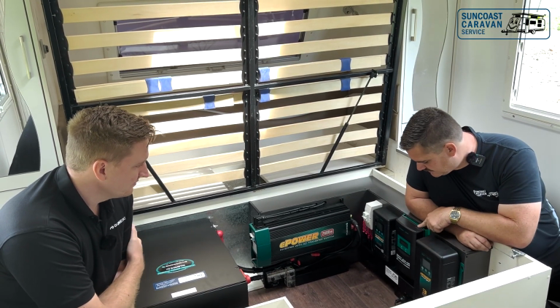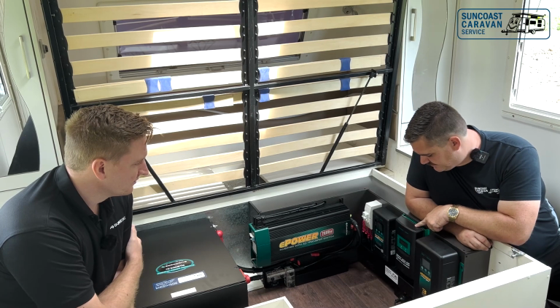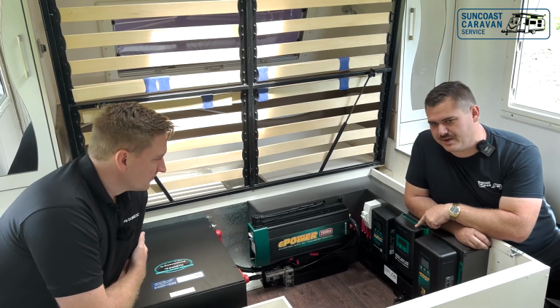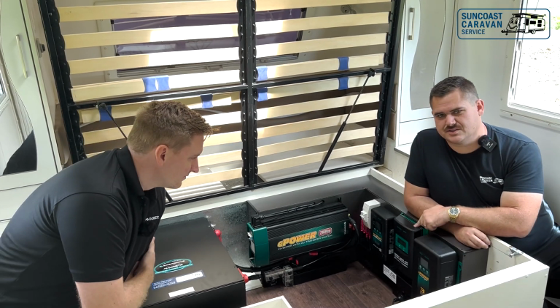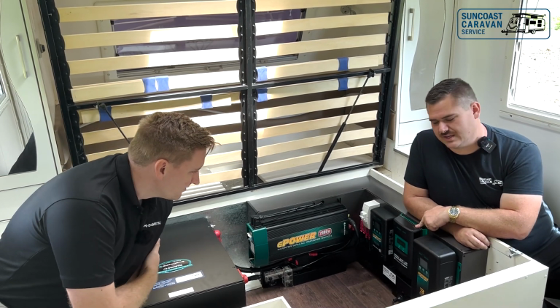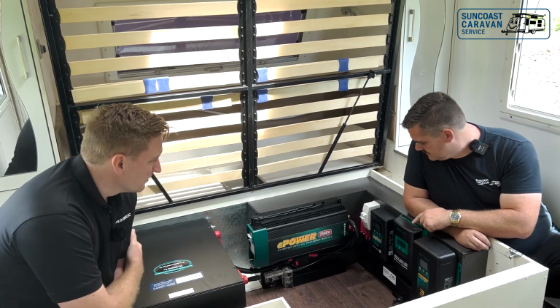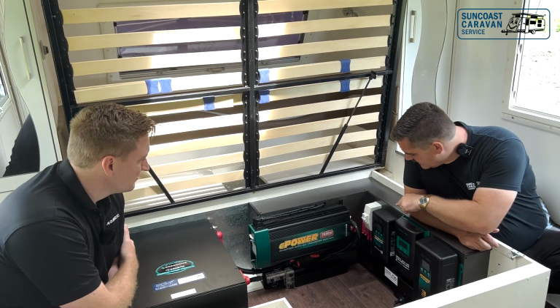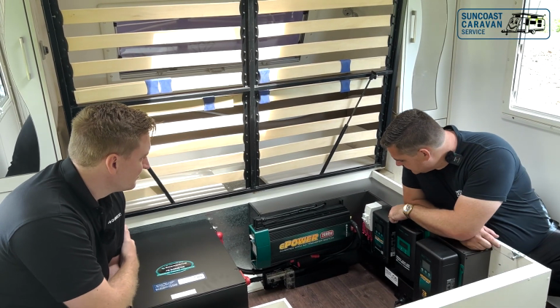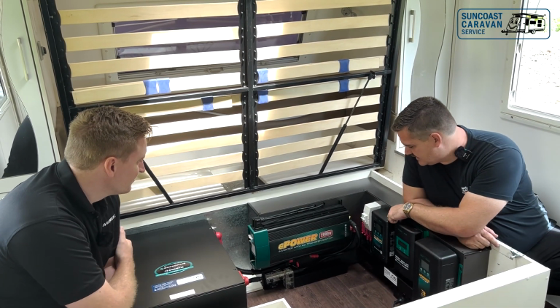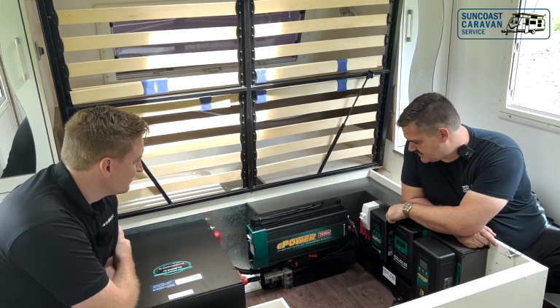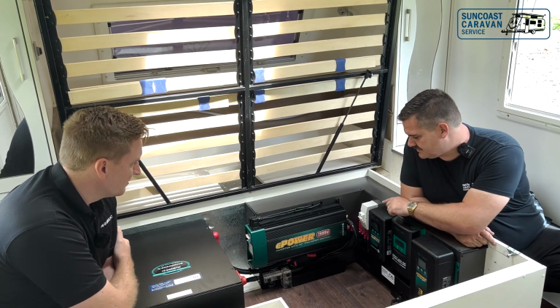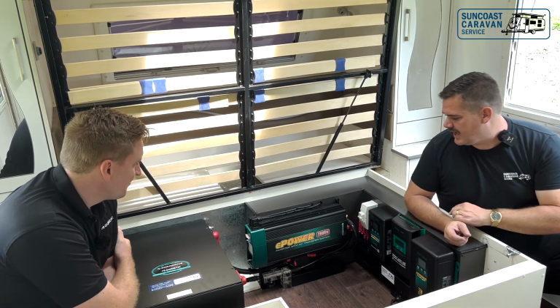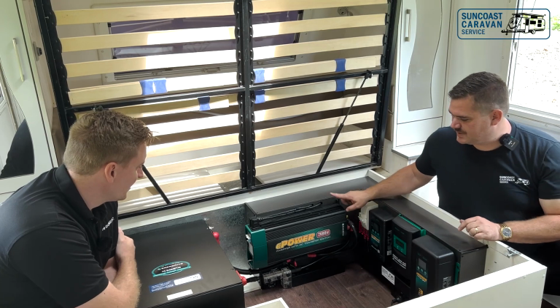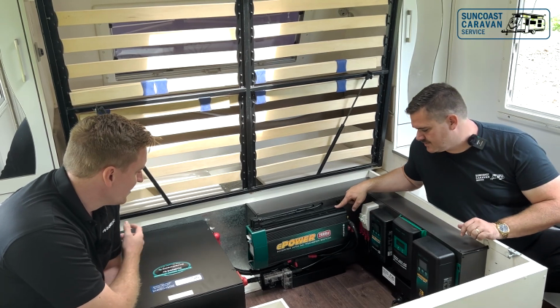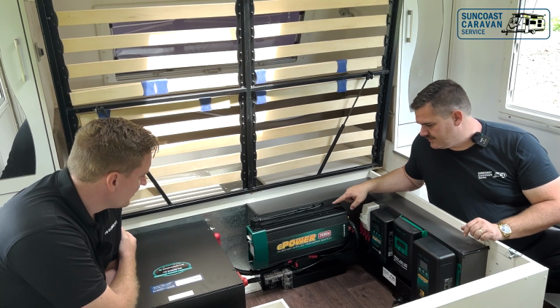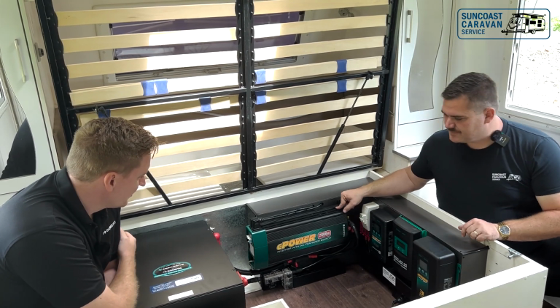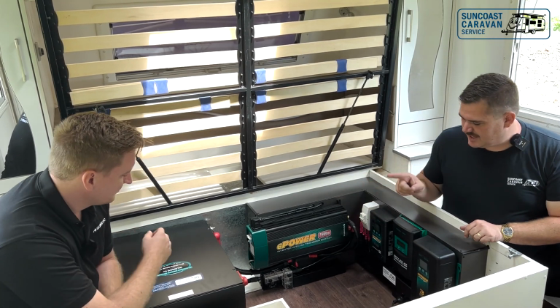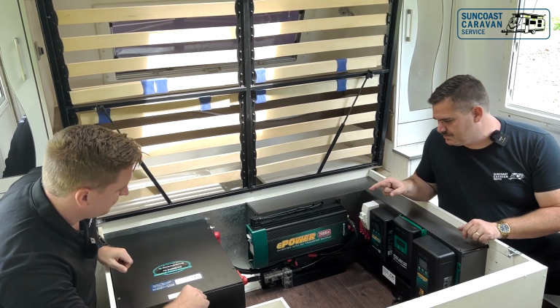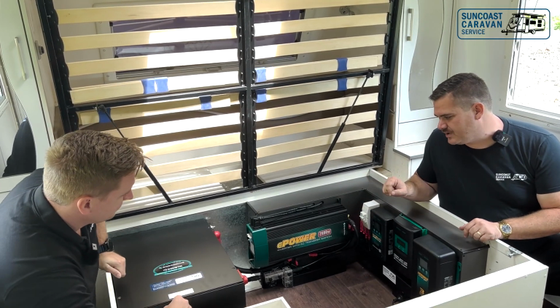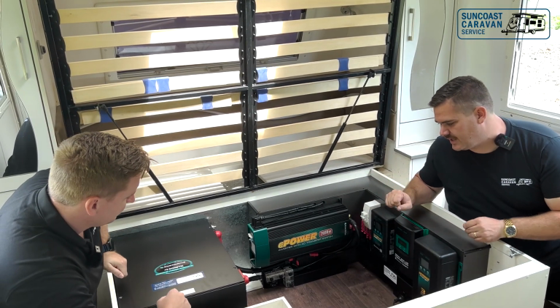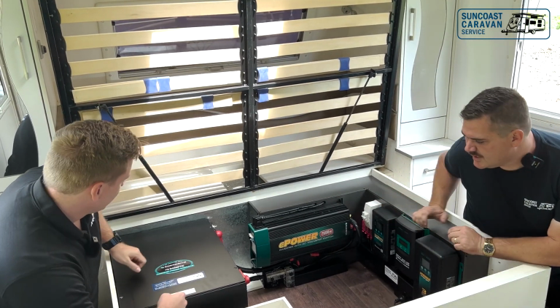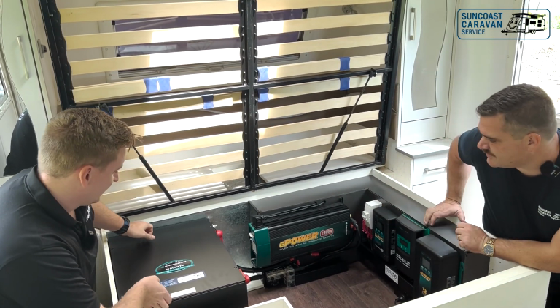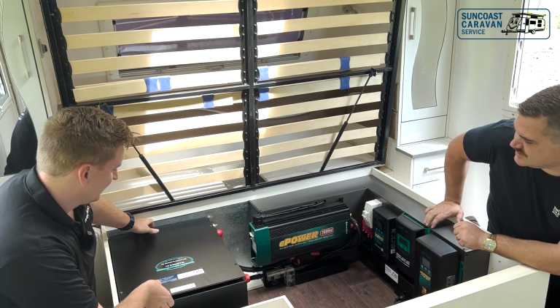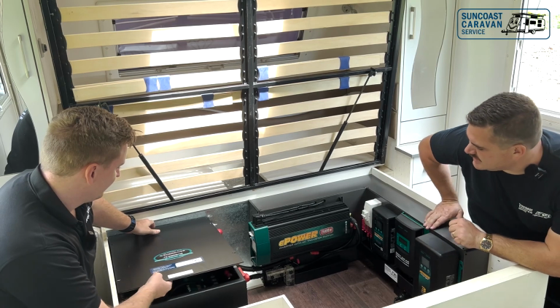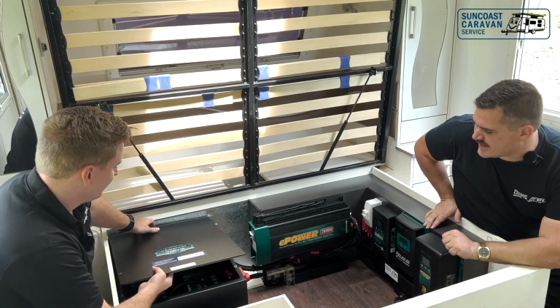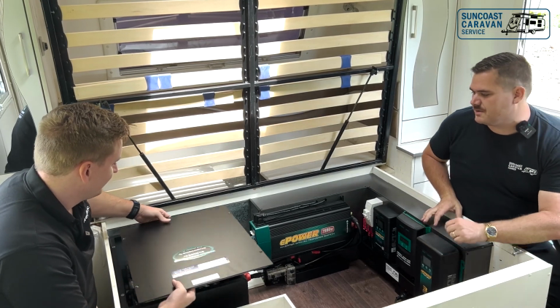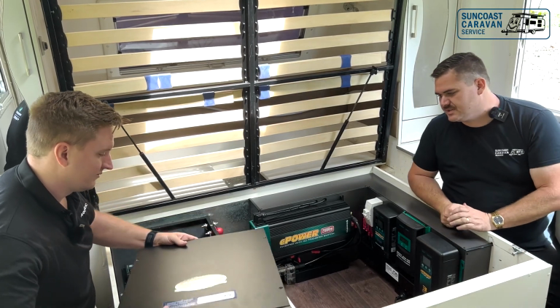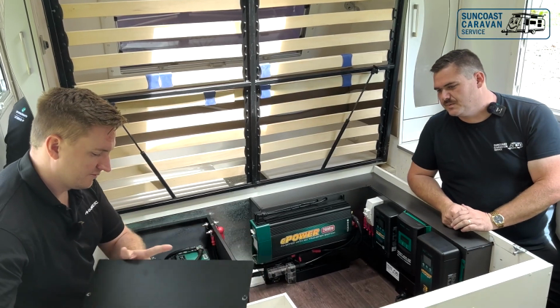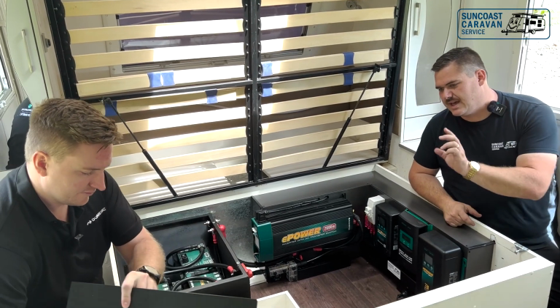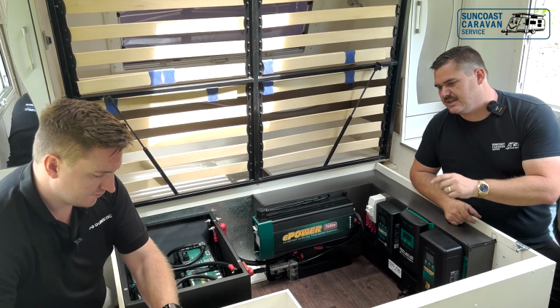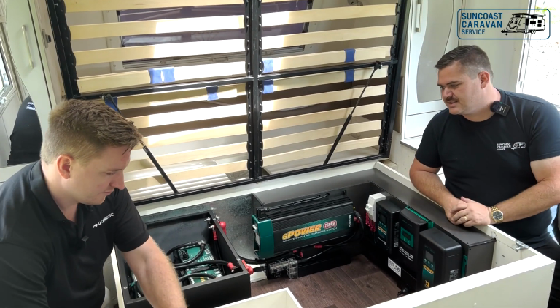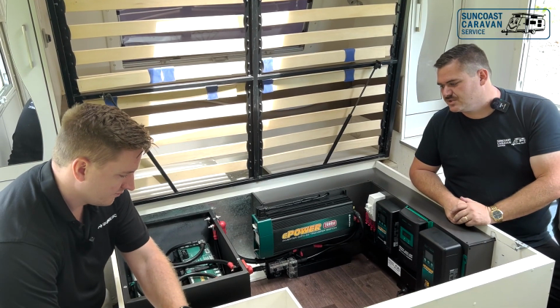We've got a 40 amp solar regulator, we've got the DC to DC, a 2600 watt inverter, and in this black box over here we've custom made an aluminium box with a gasket seal on top.